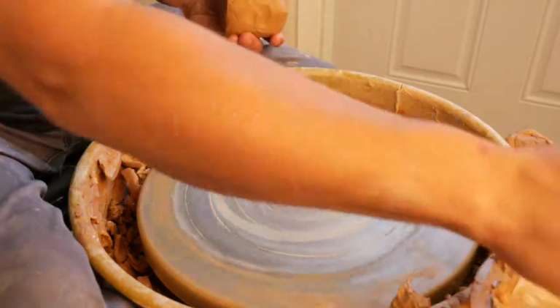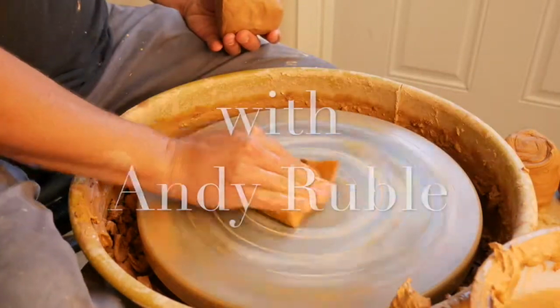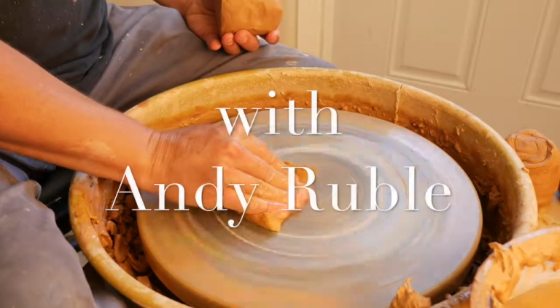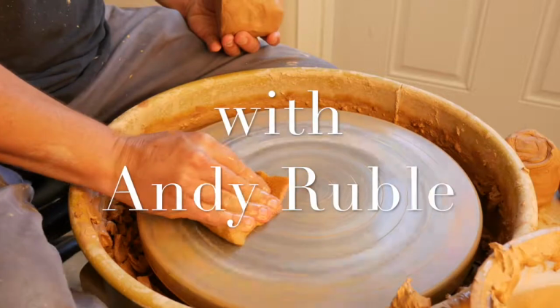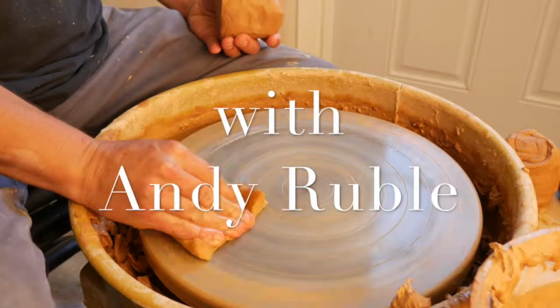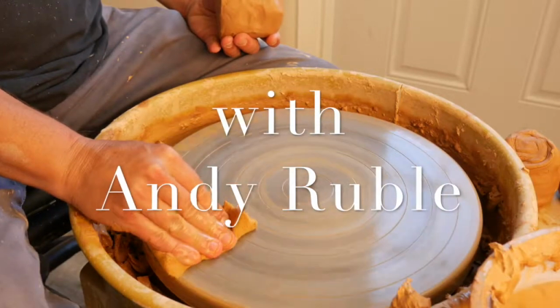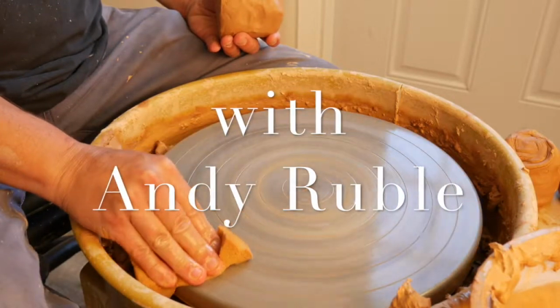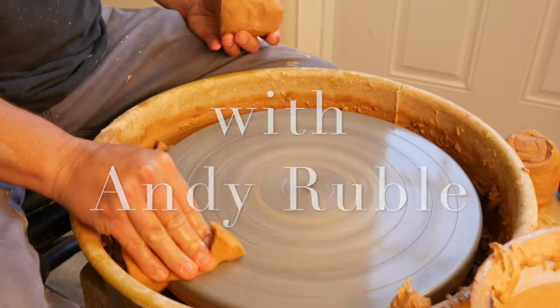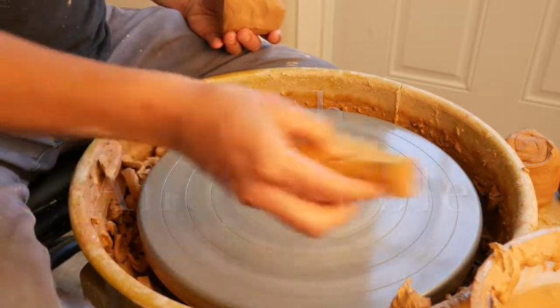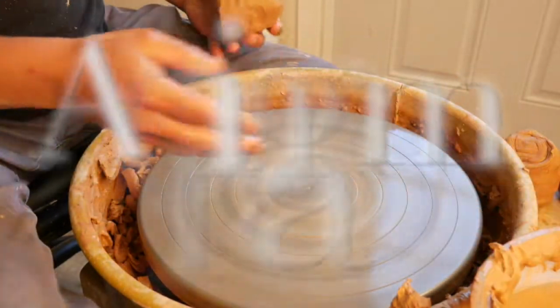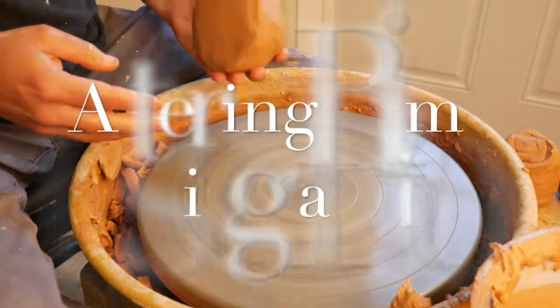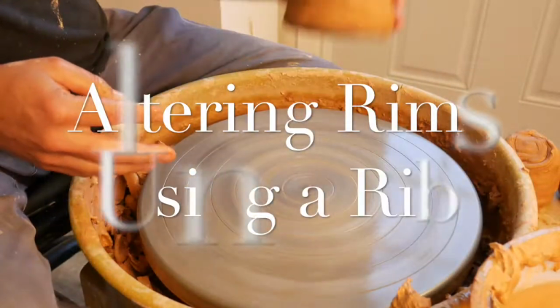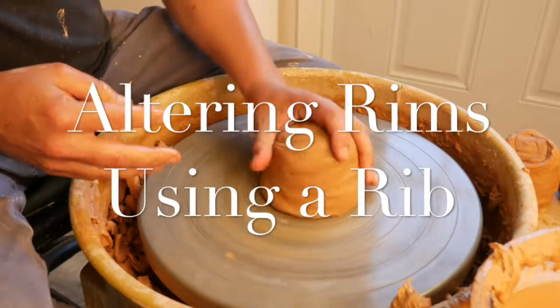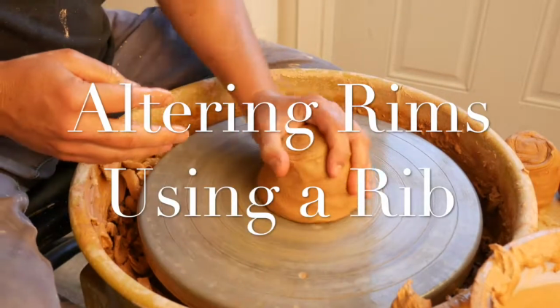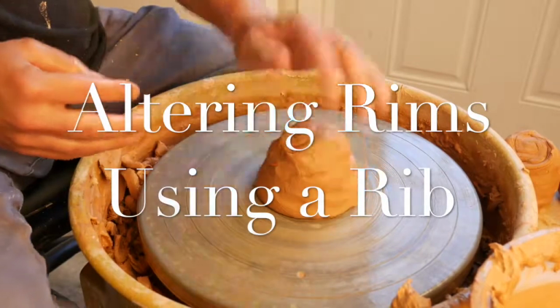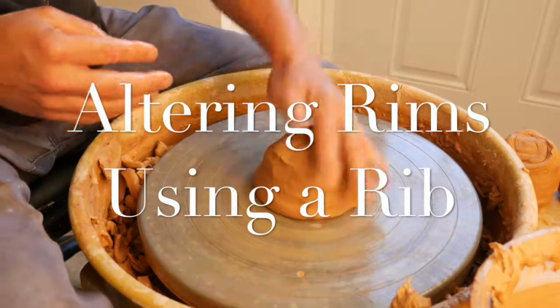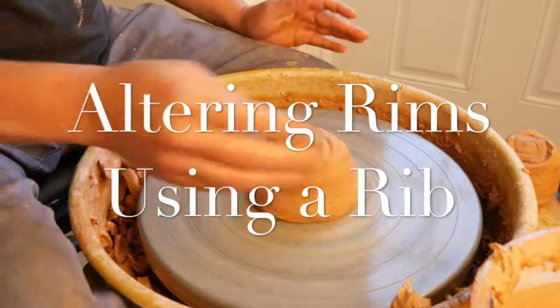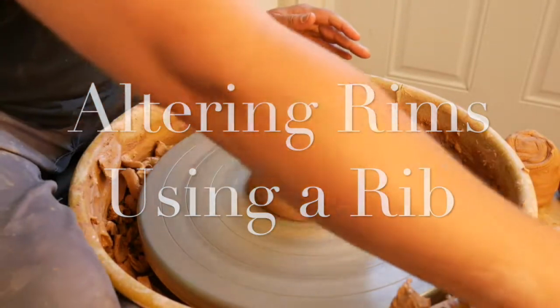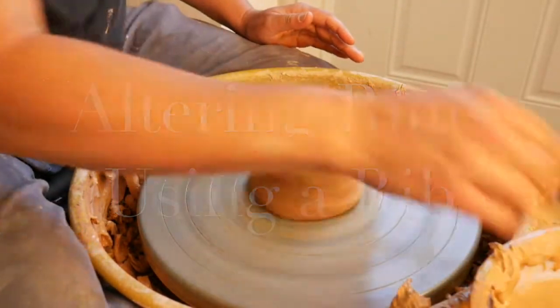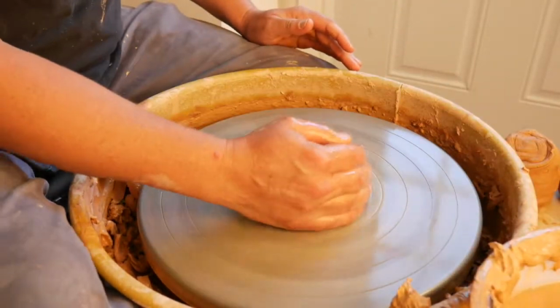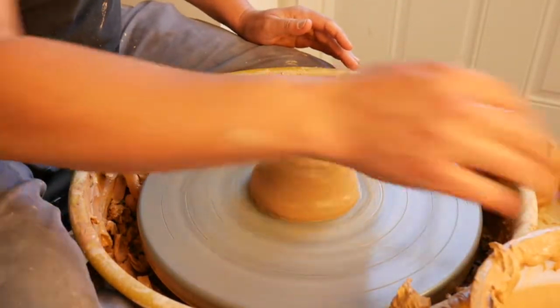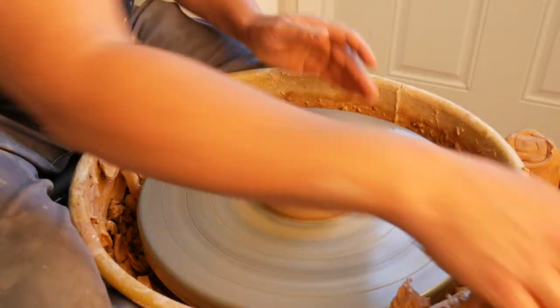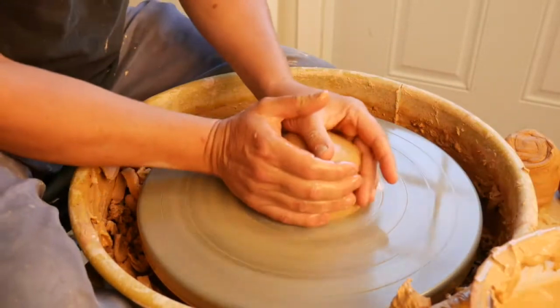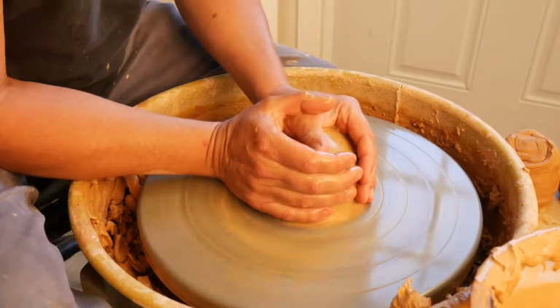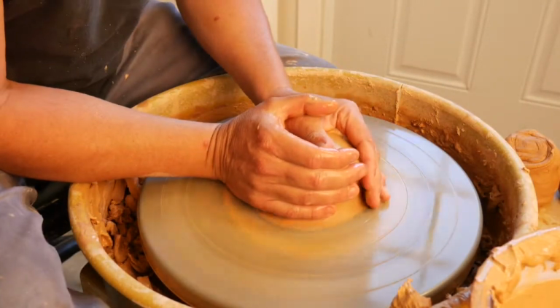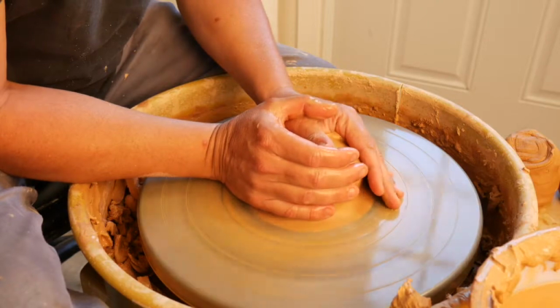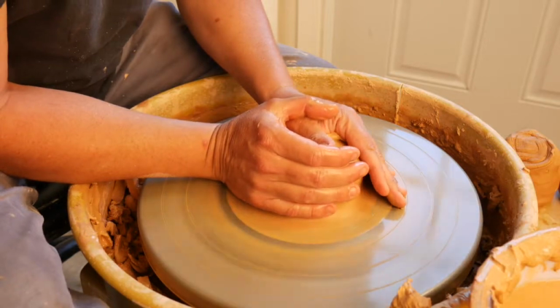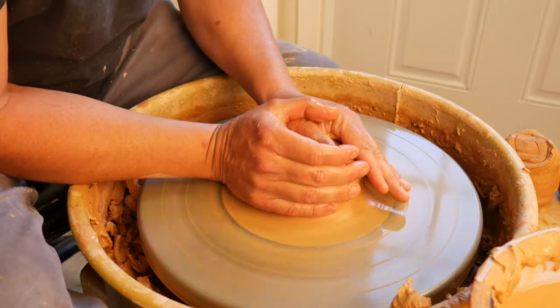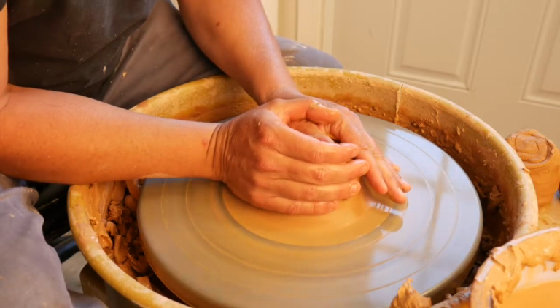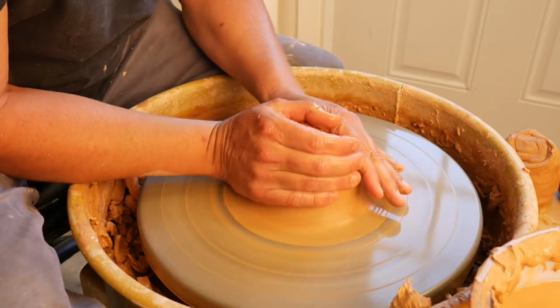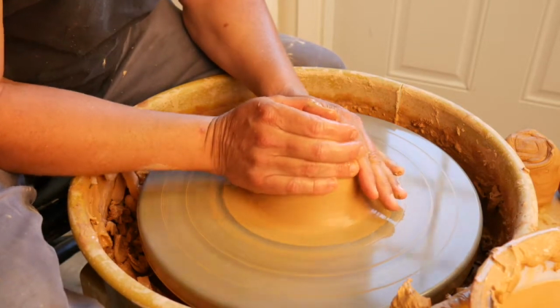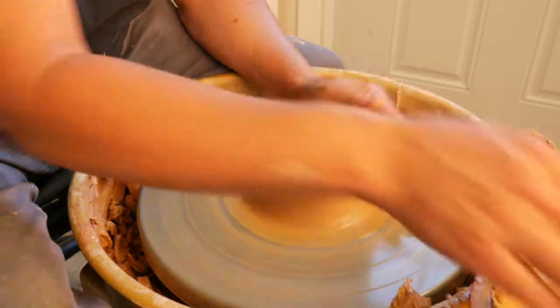Today I'm going to be talking about altering your bowl on the wheel. There are several different altering techniques — I'll go over a few. This one's going to be altering the rim.